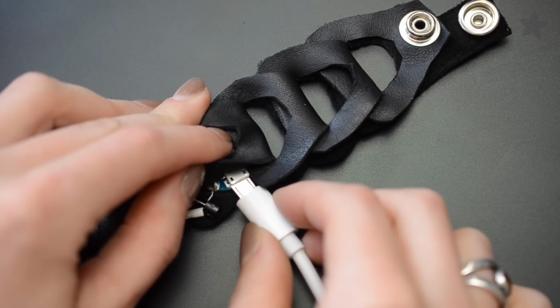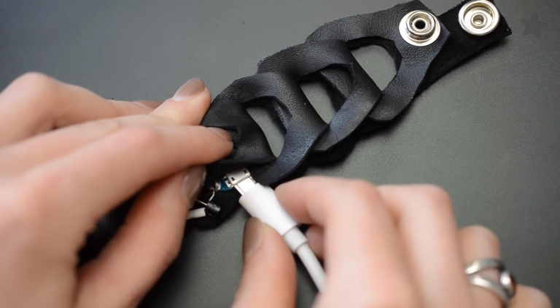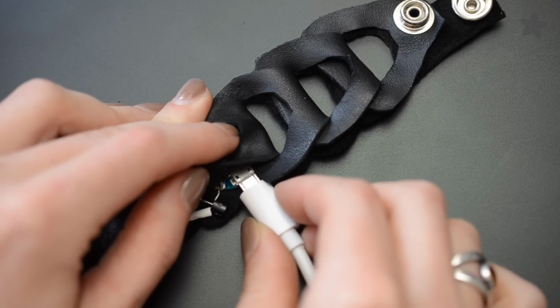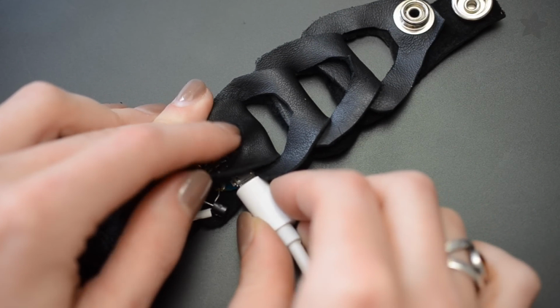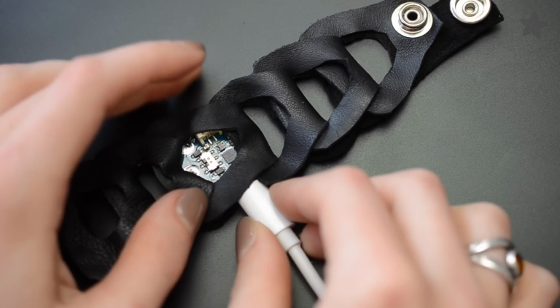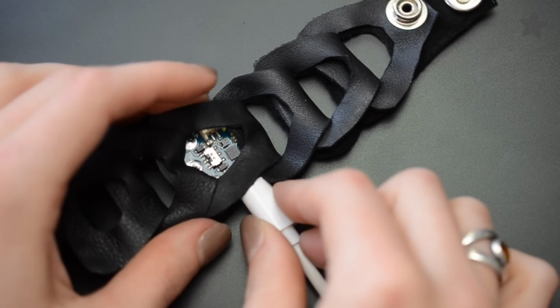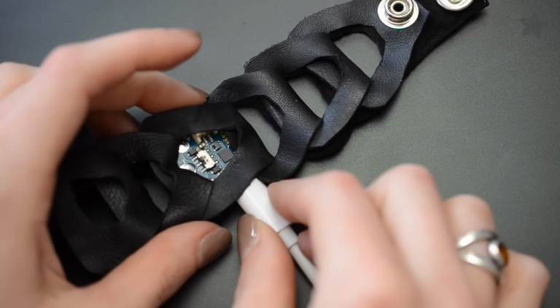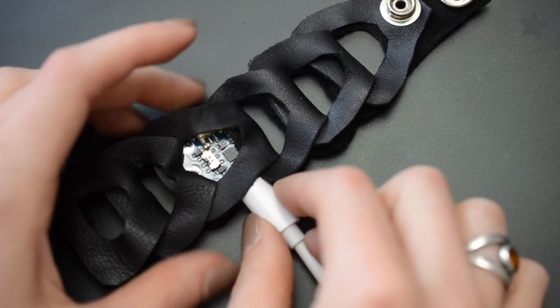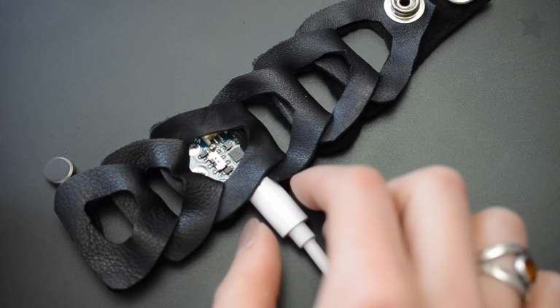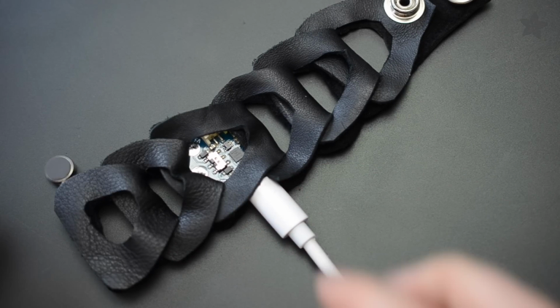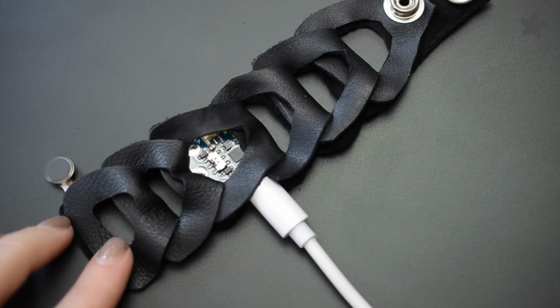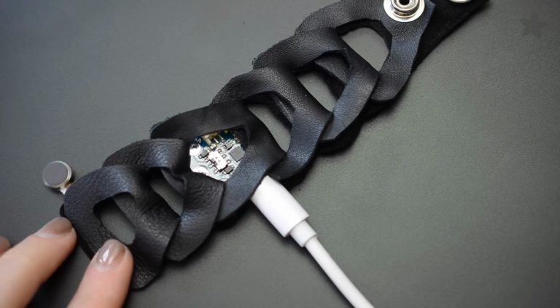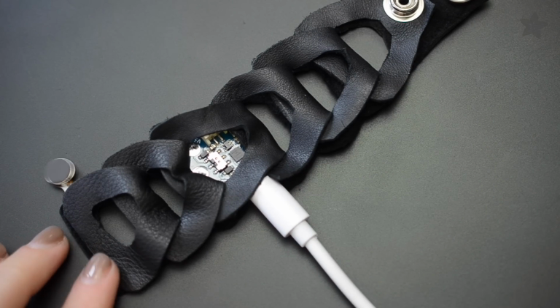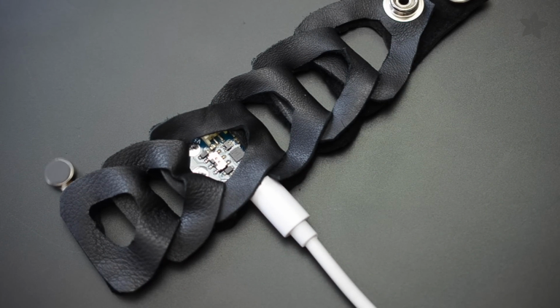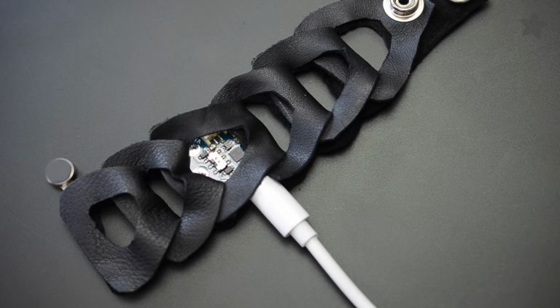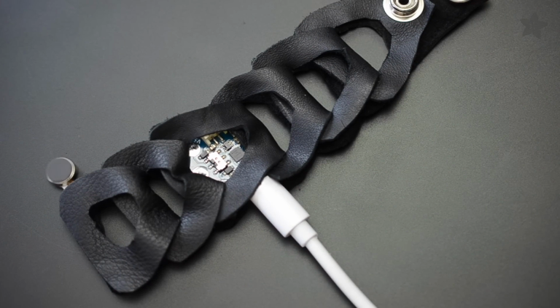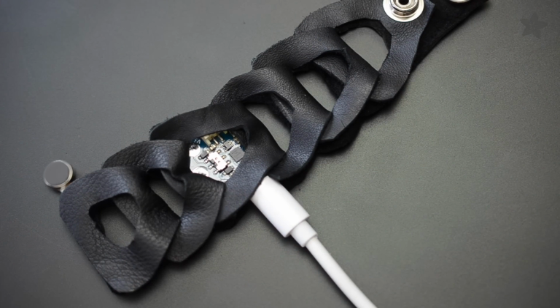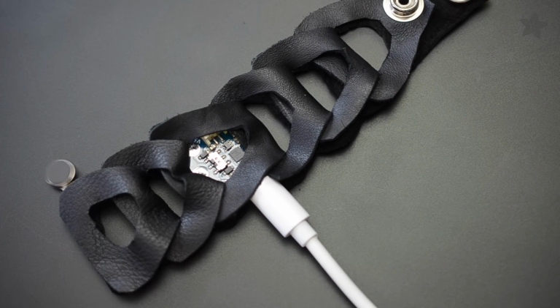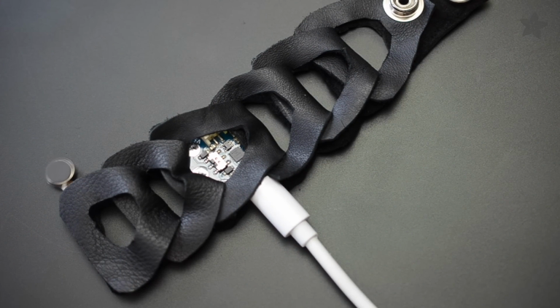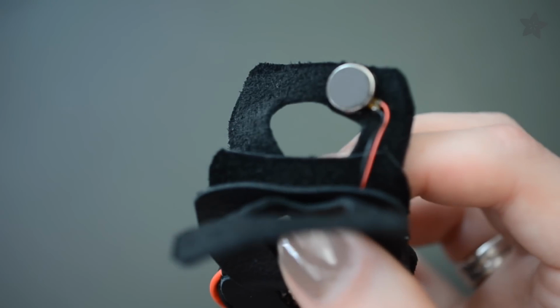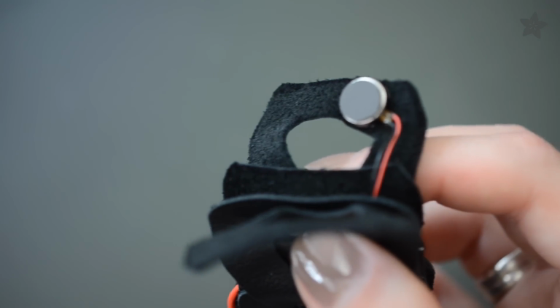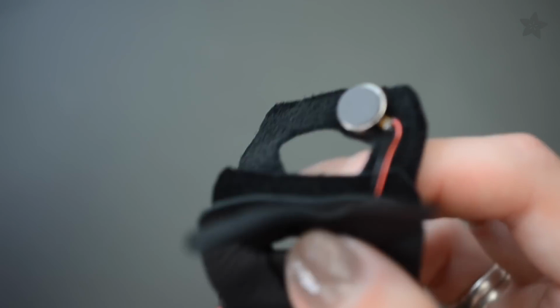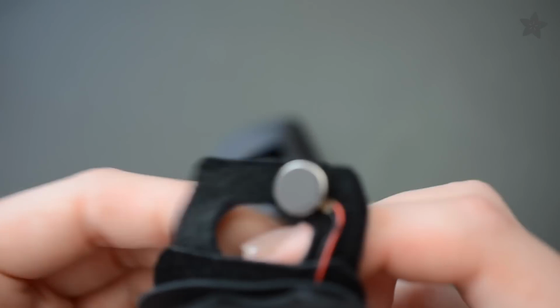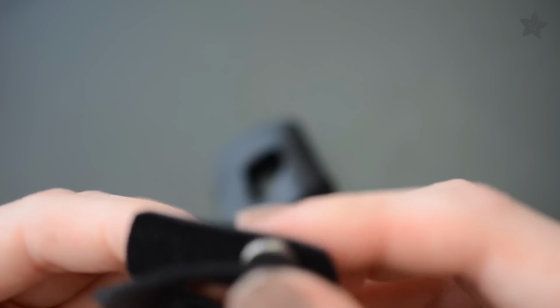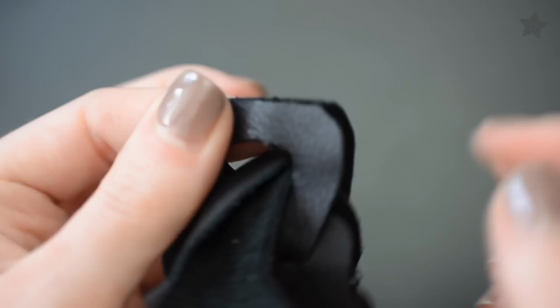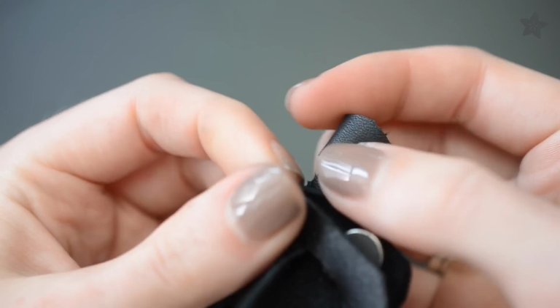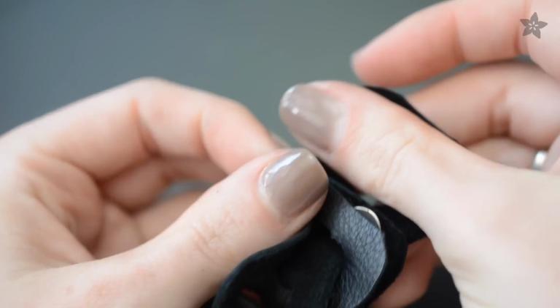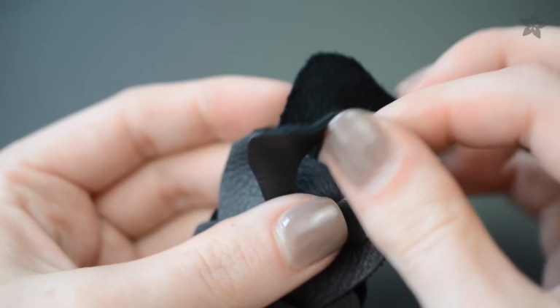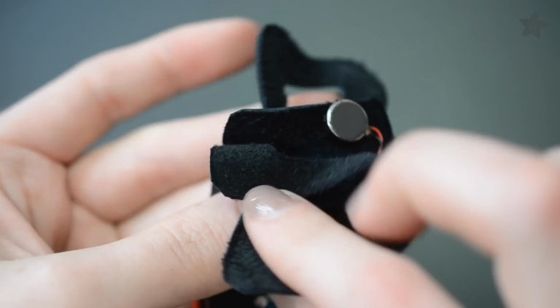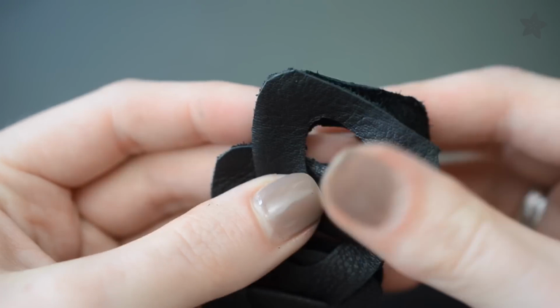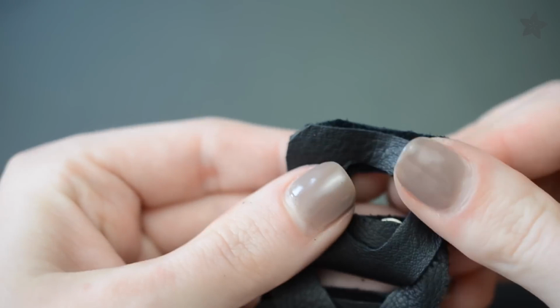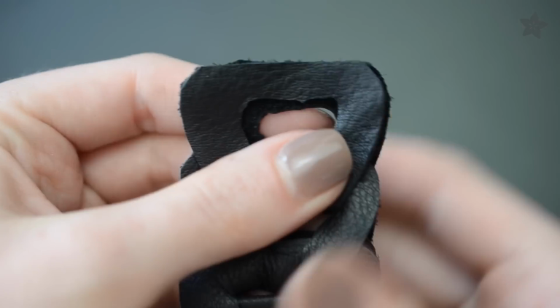Plug in Gemma over USB and load up the sample code. Adjust the time interval to your haptic preferences and finish adding enough links for the bracelet to fit your wrist.